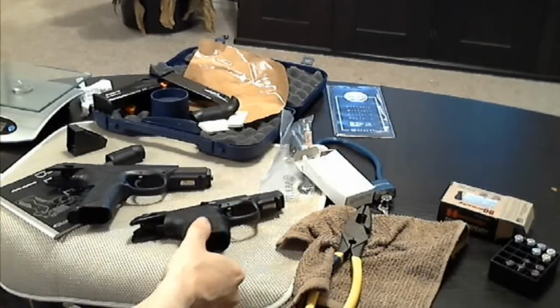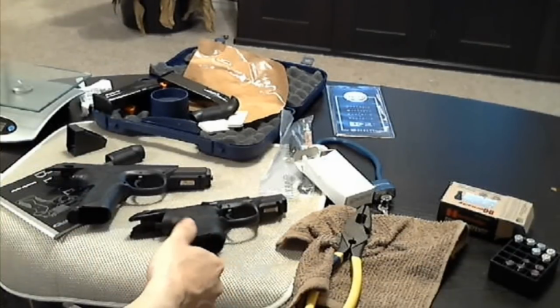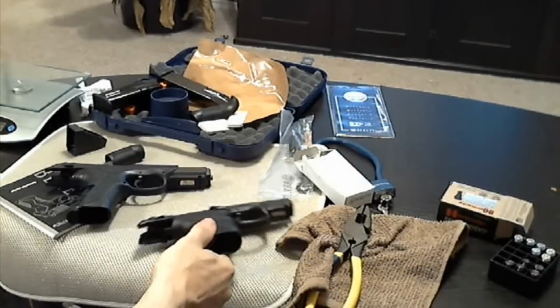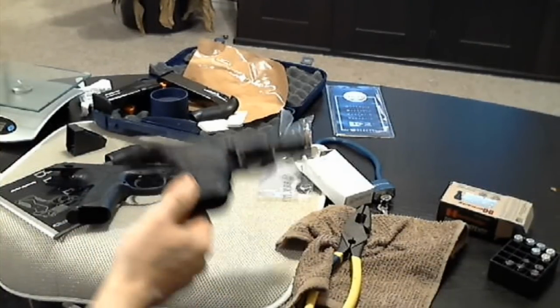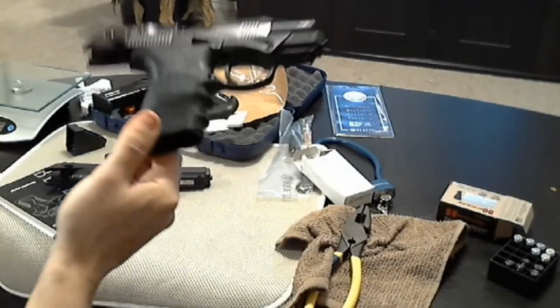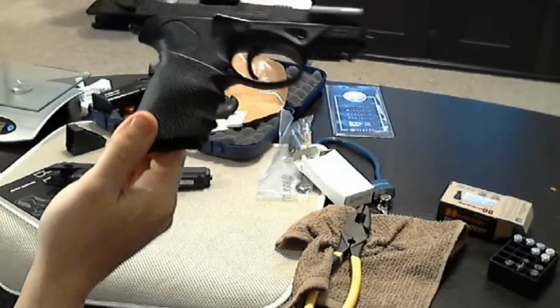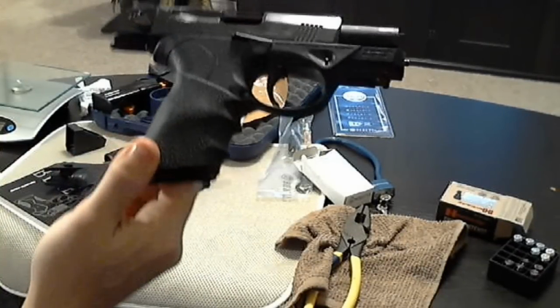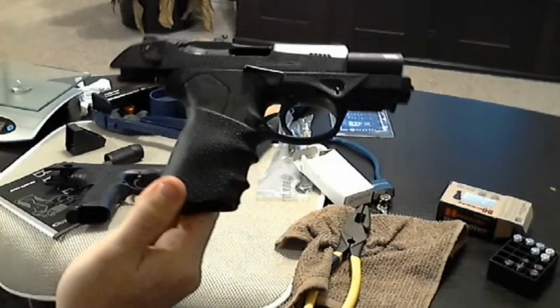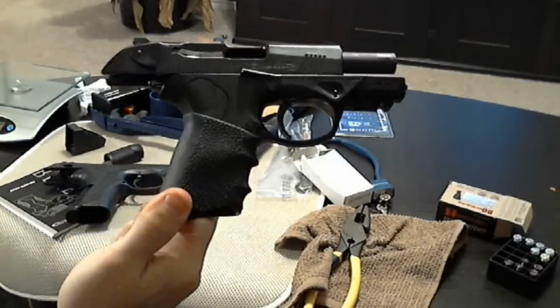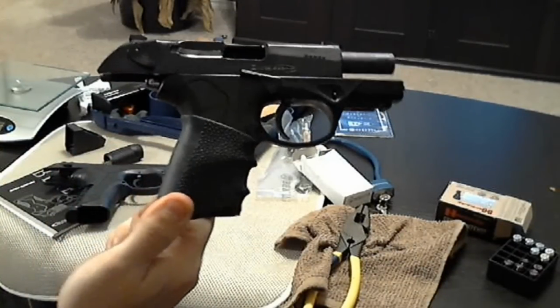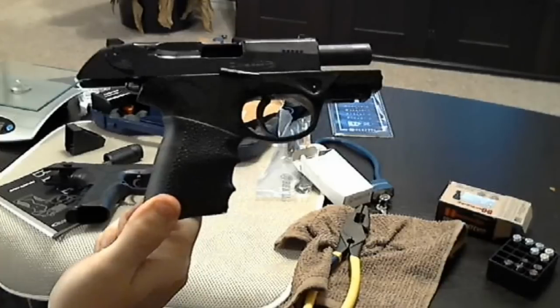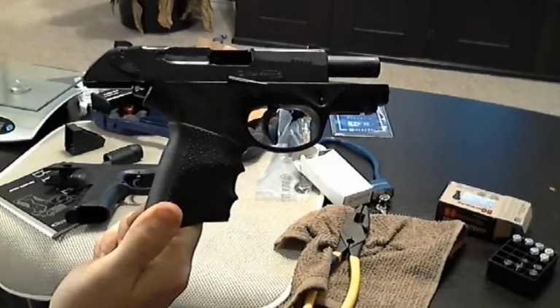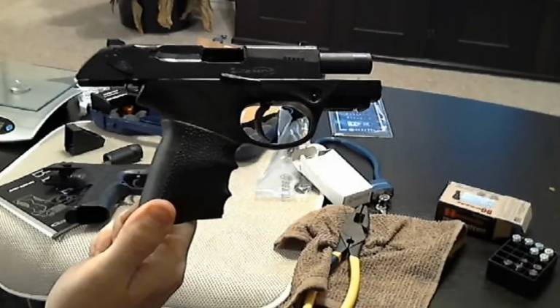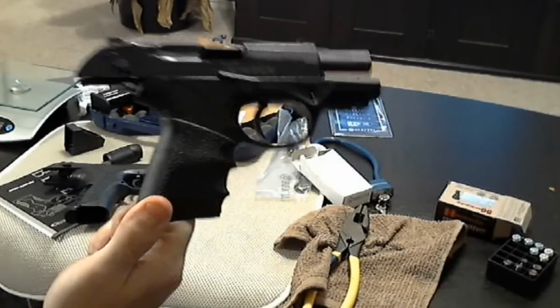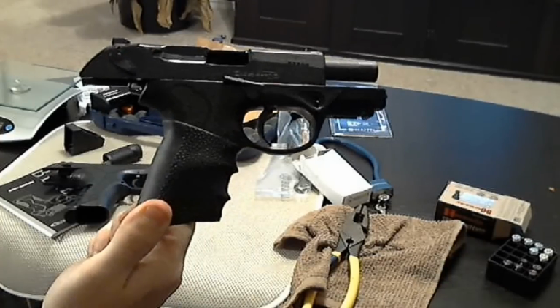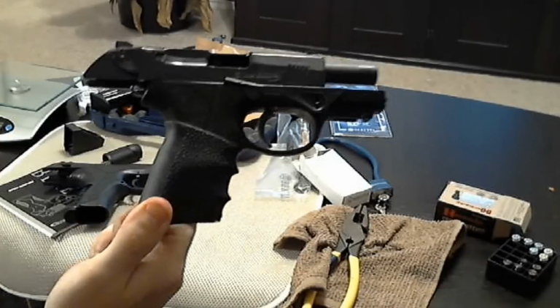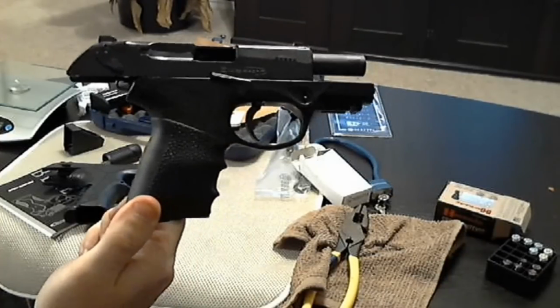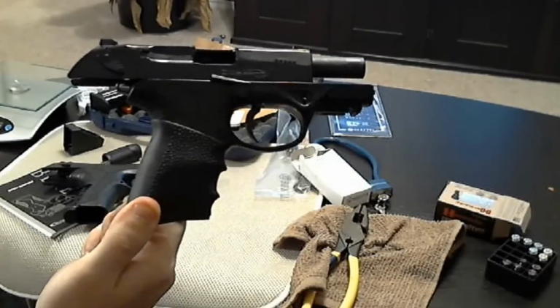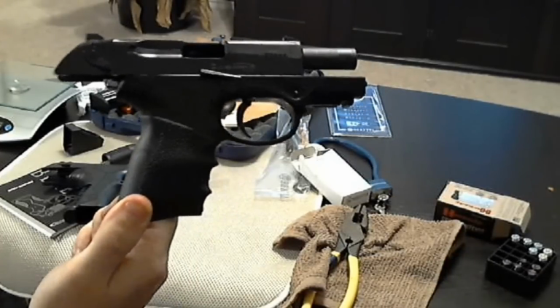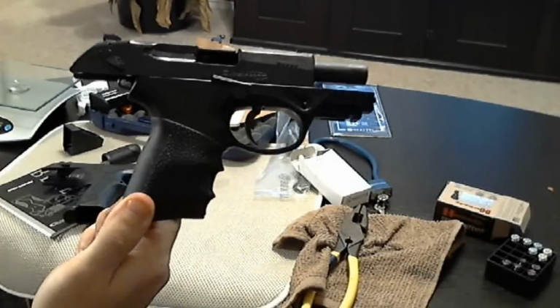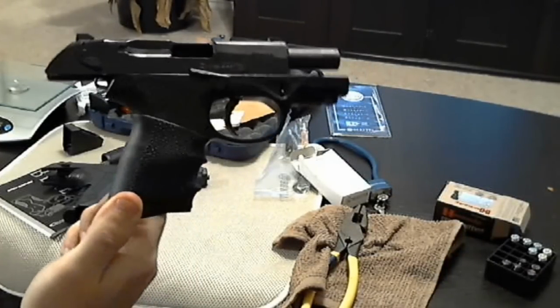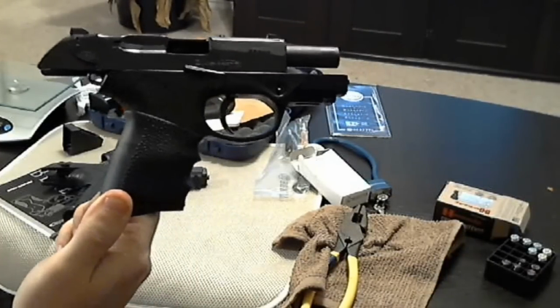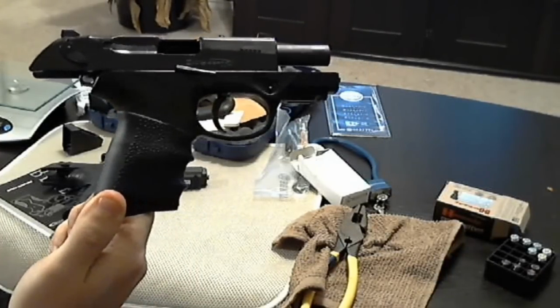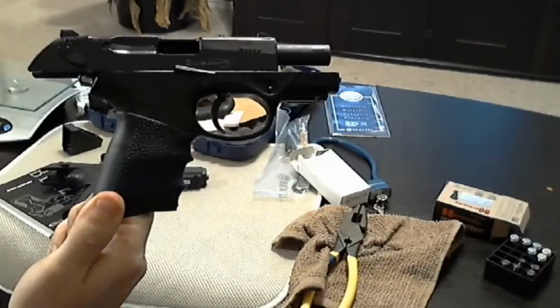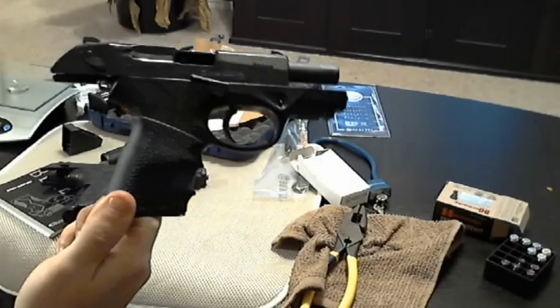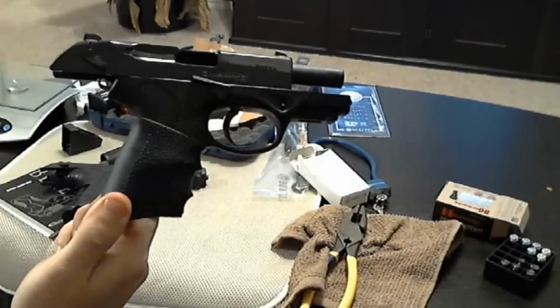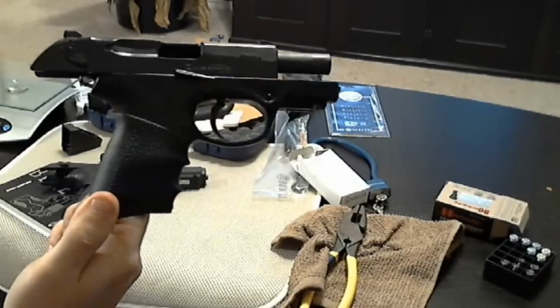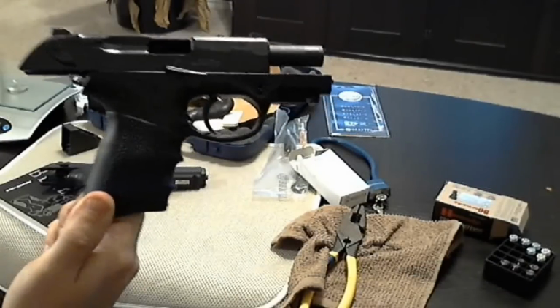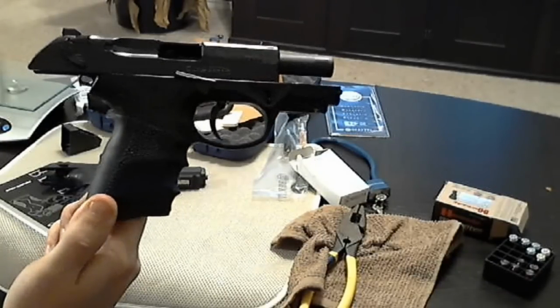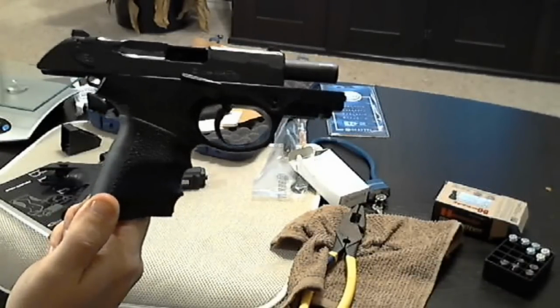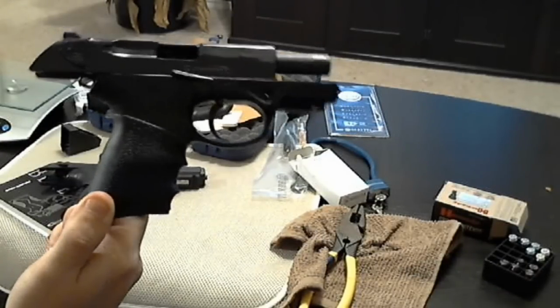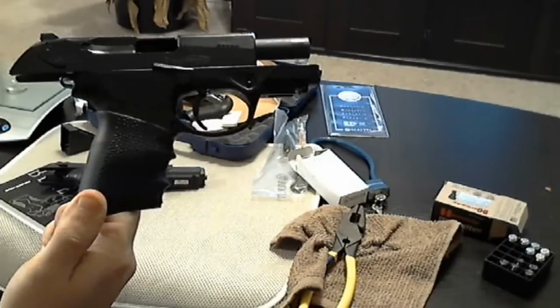This is a quick introduction to the PX4 Storm made by Beretta compact model. This is not the subcompact — this is the new release for 2011-2012 compact model.